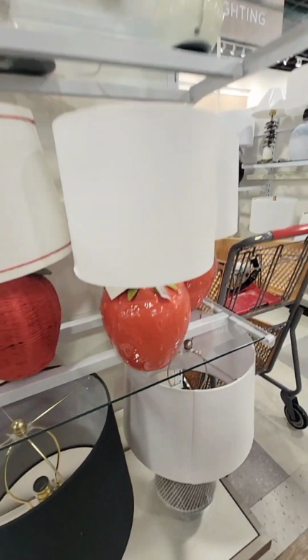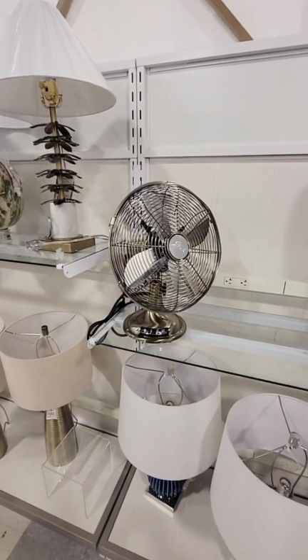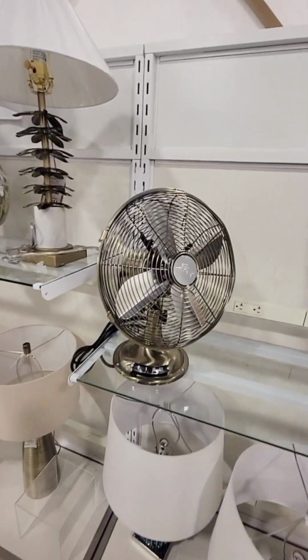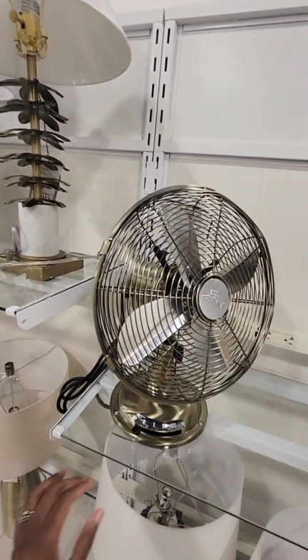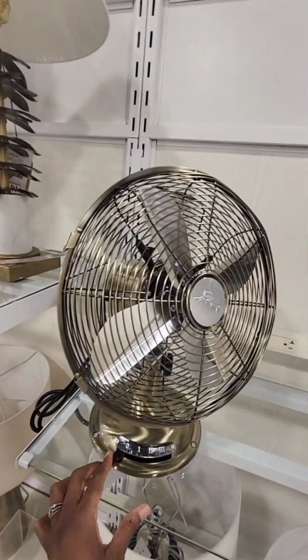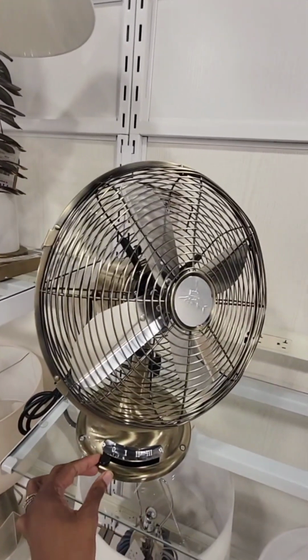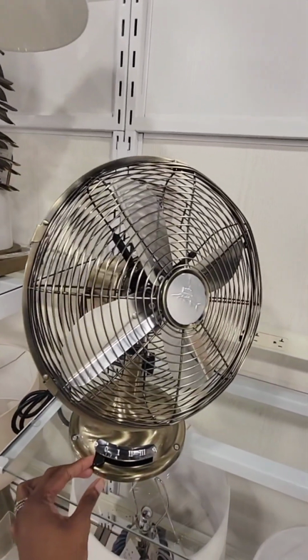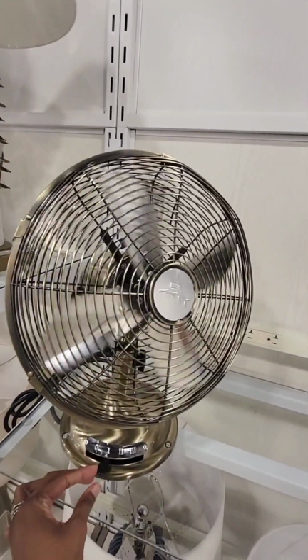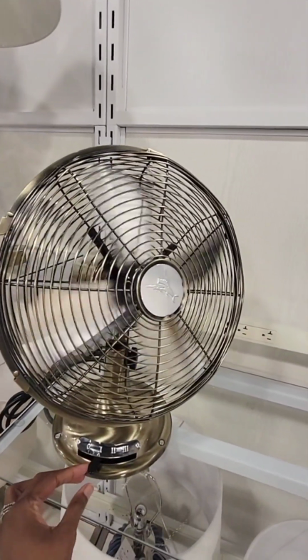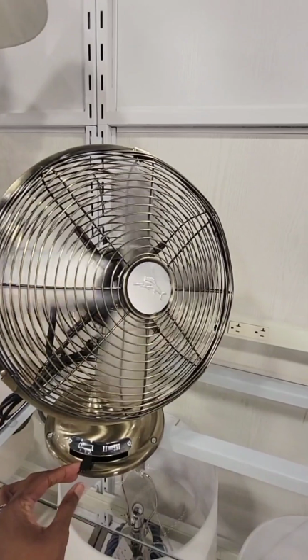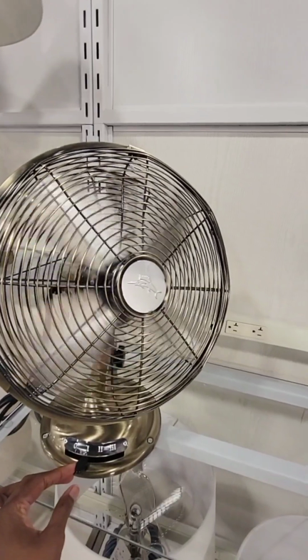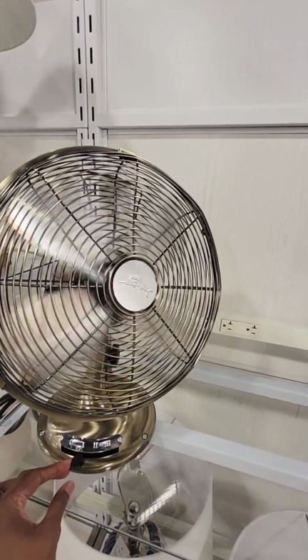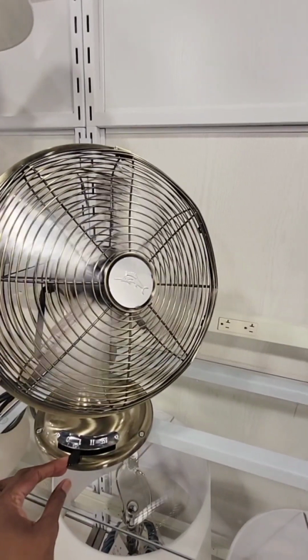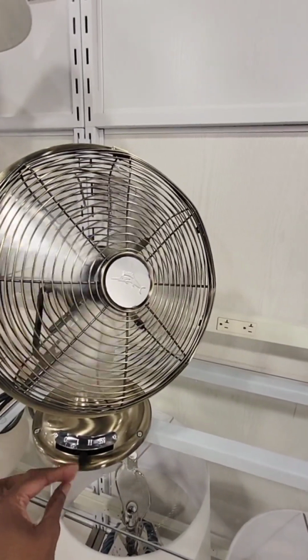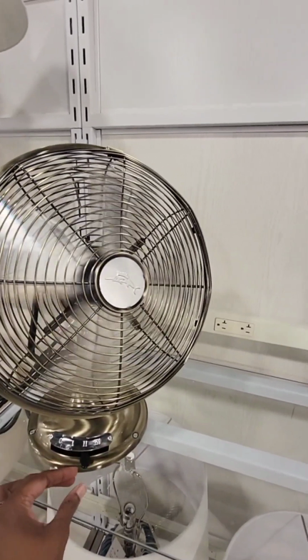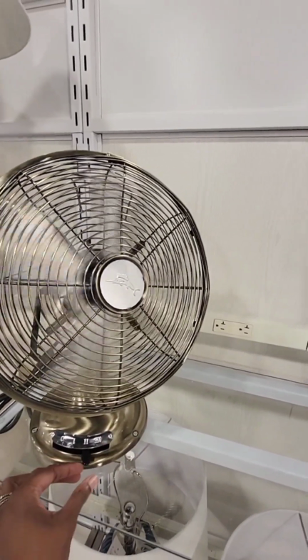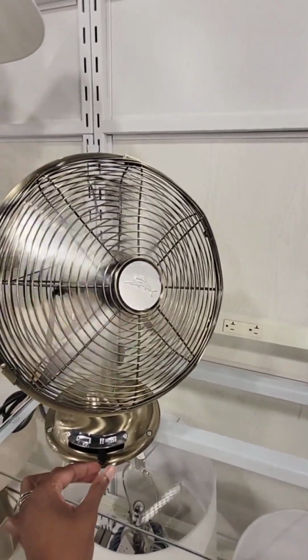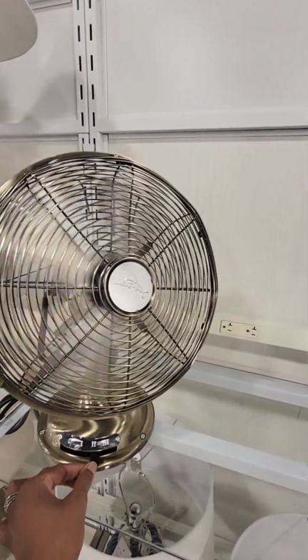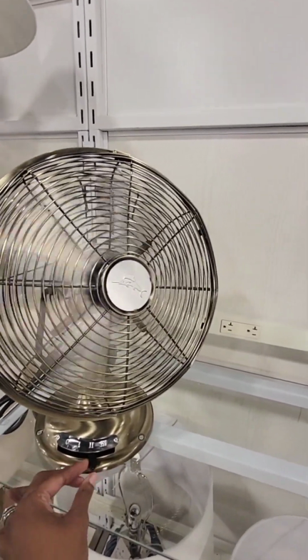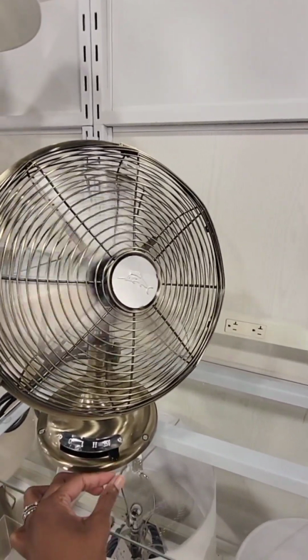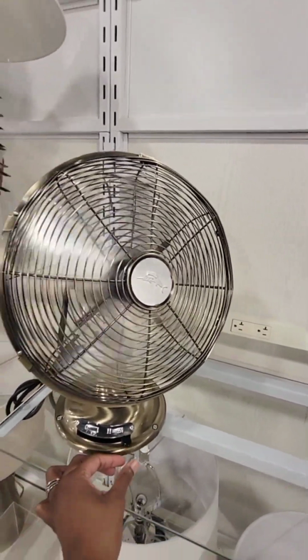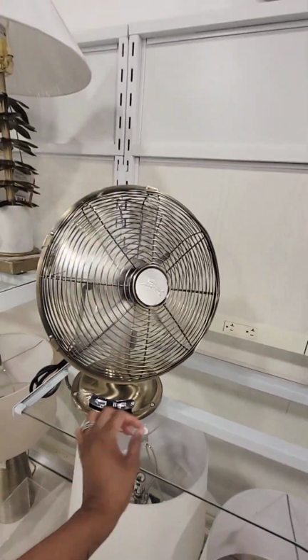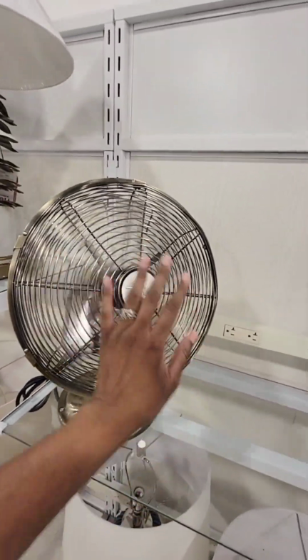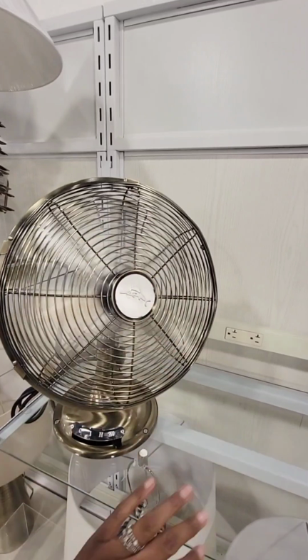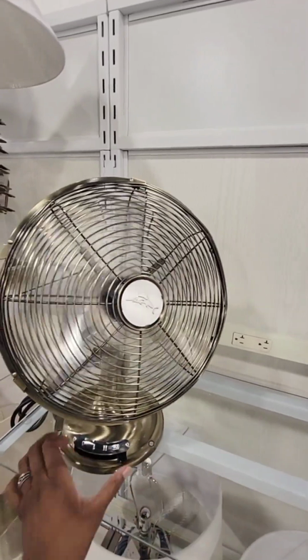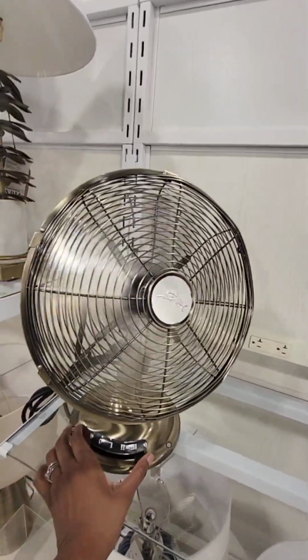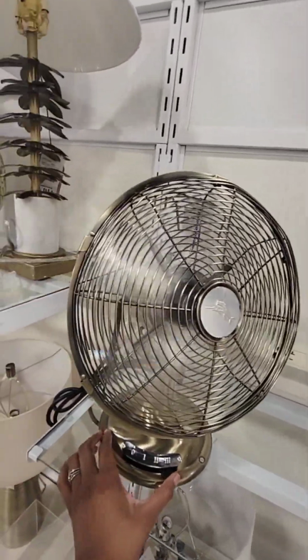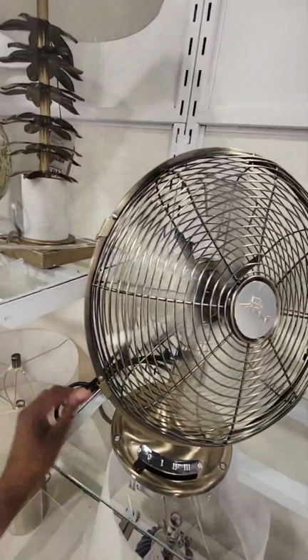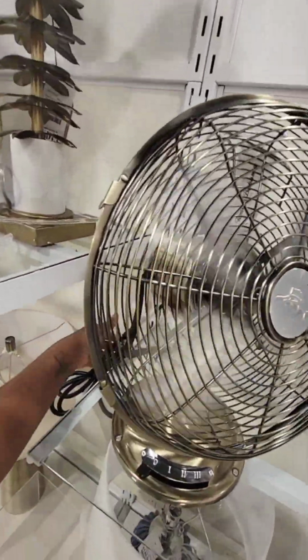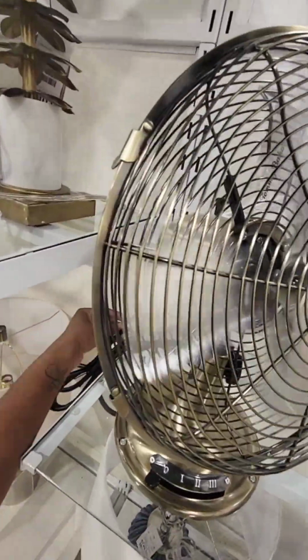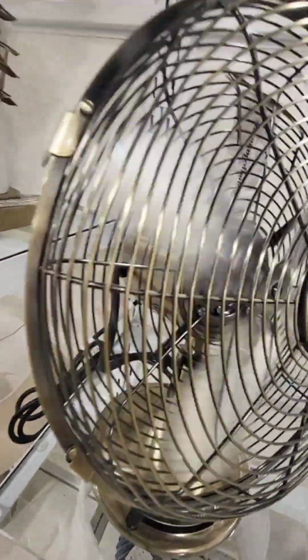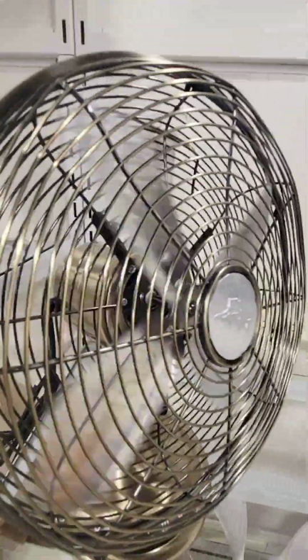A vintage fan. Let's see if it works. Very strong. Effective. For $50.